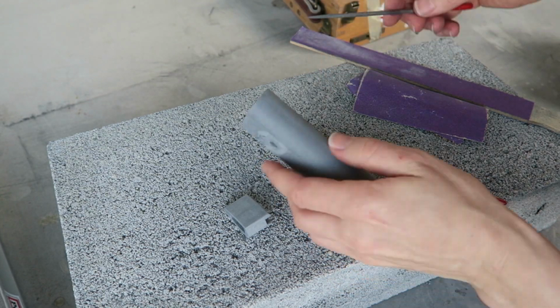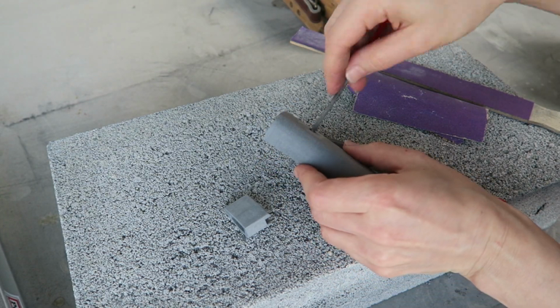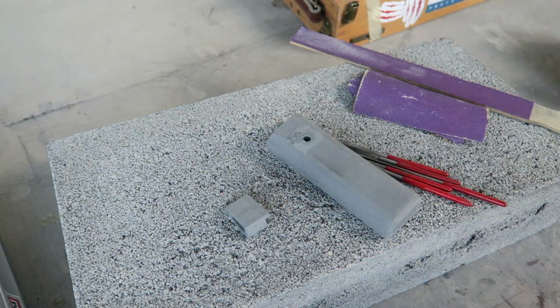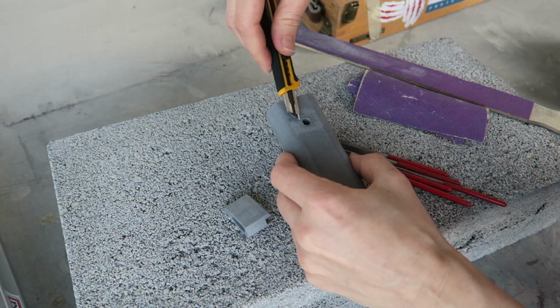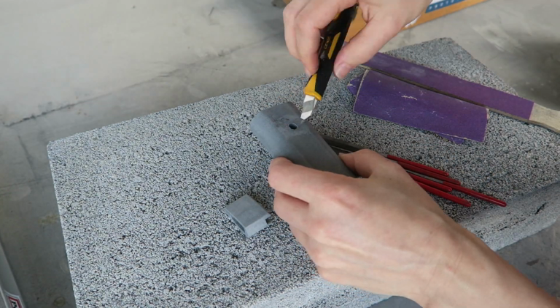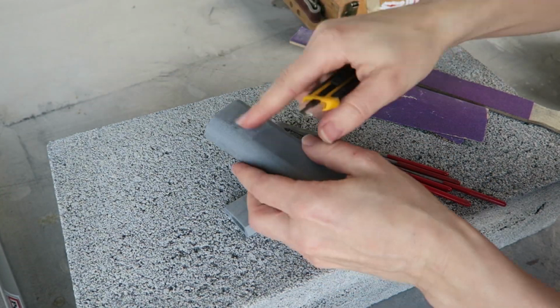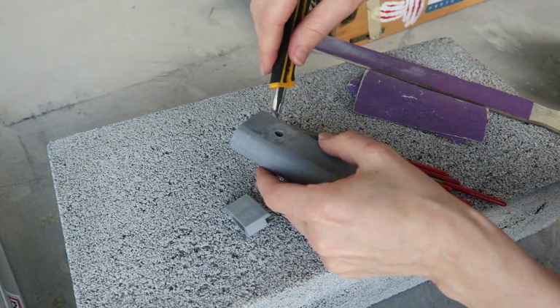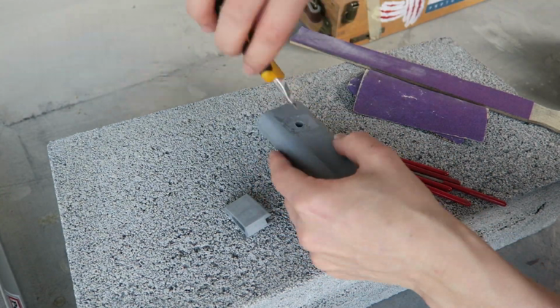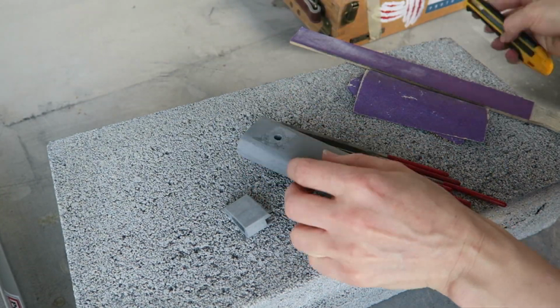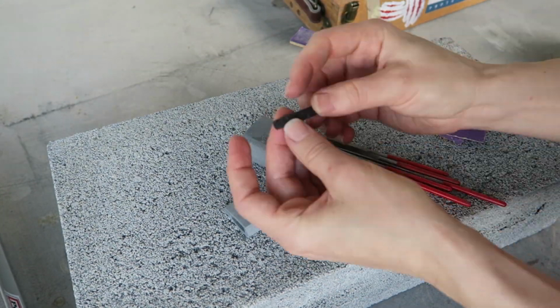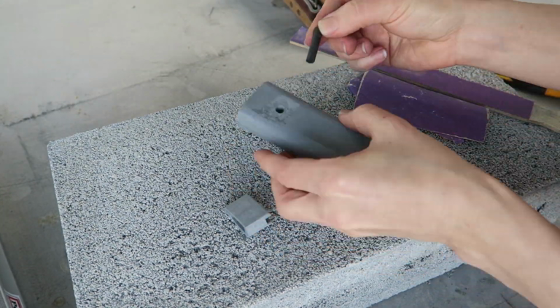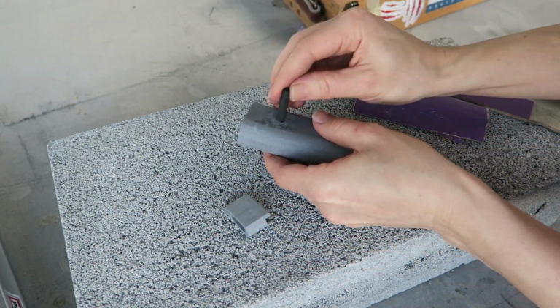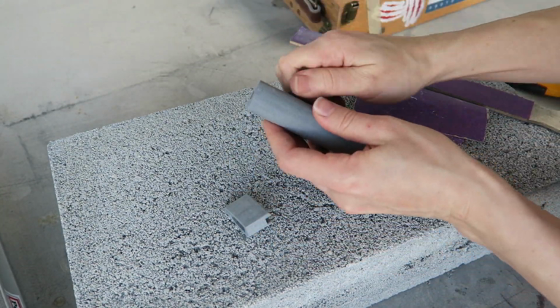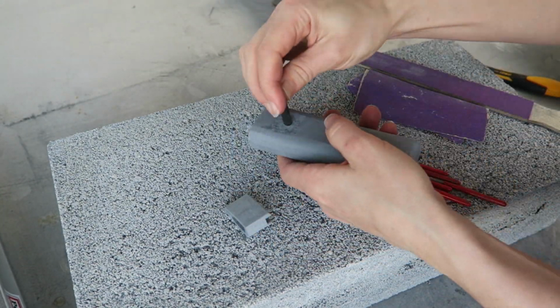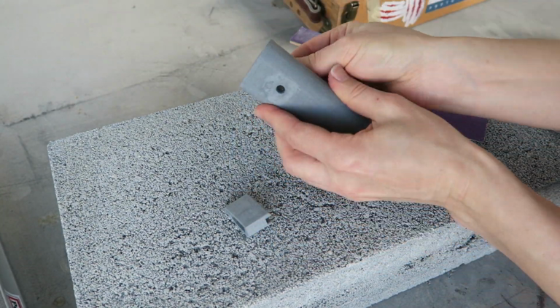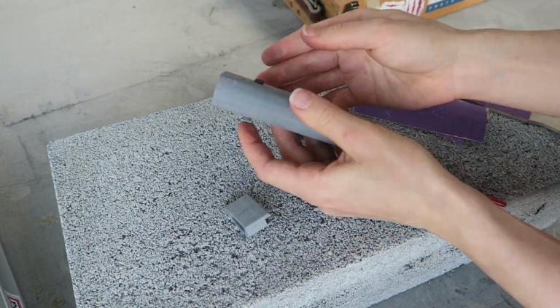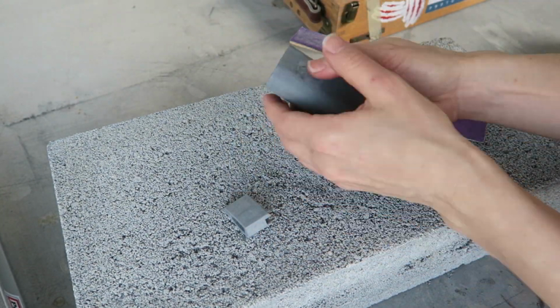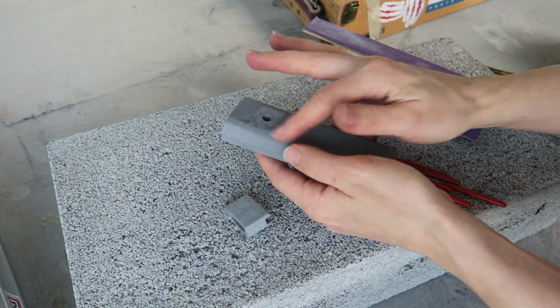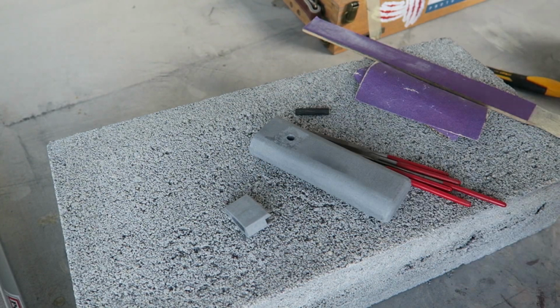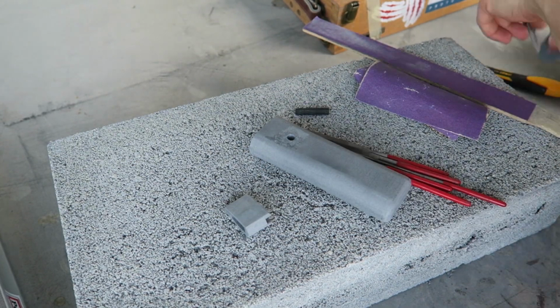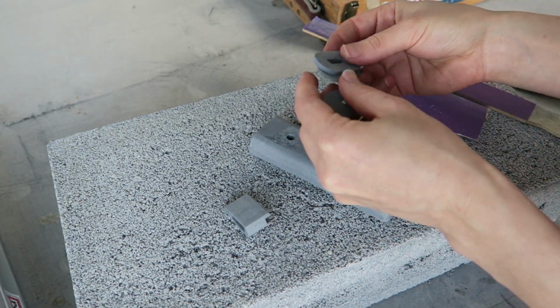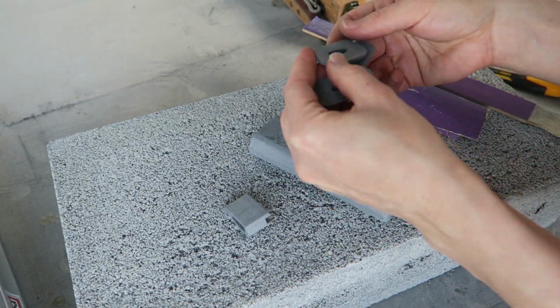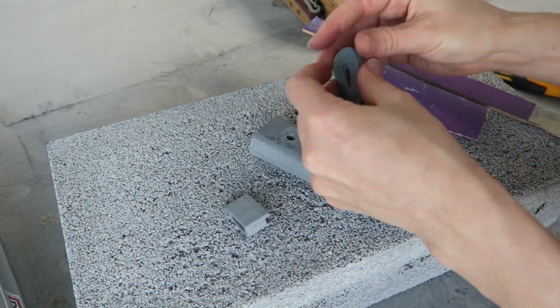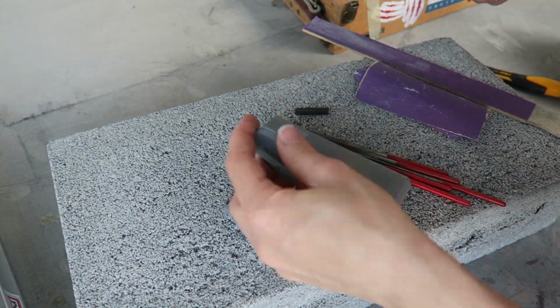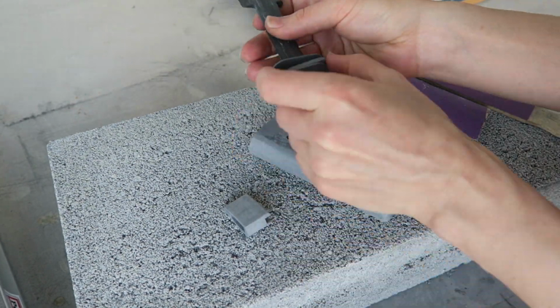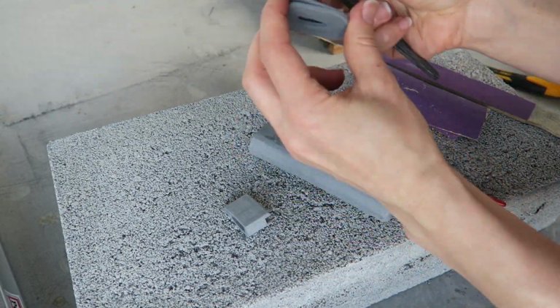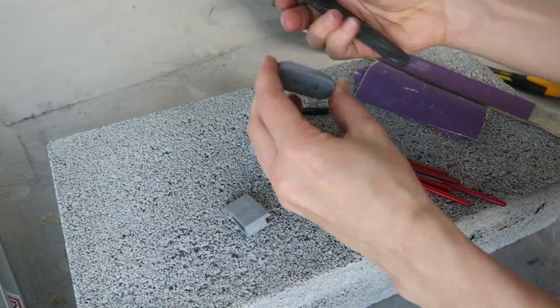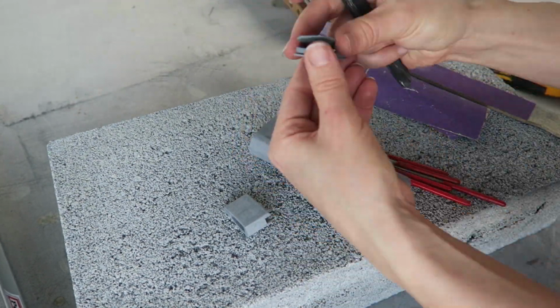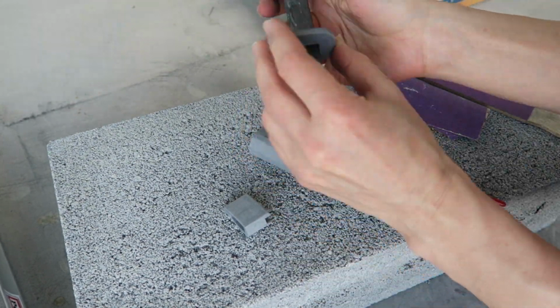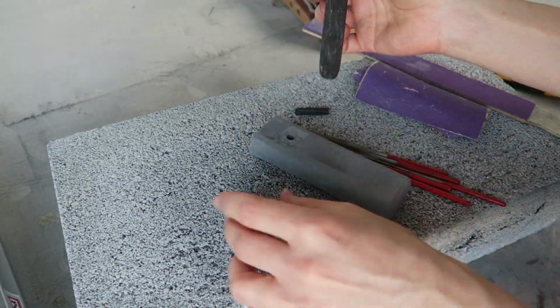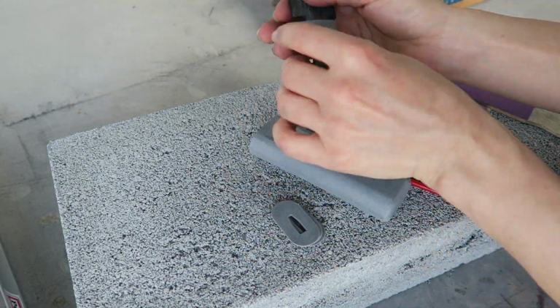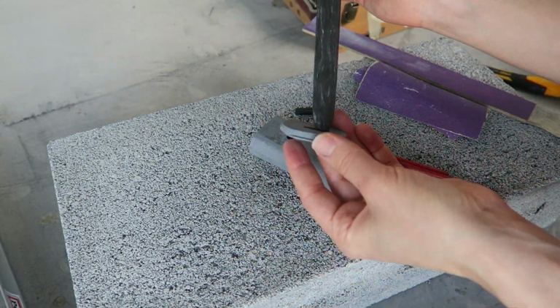Each 3D printed piece is designed to be slightly oversized so that it can be custom fitted to the blade, roughly at this stage, then precisely later once the blade has been sealed.